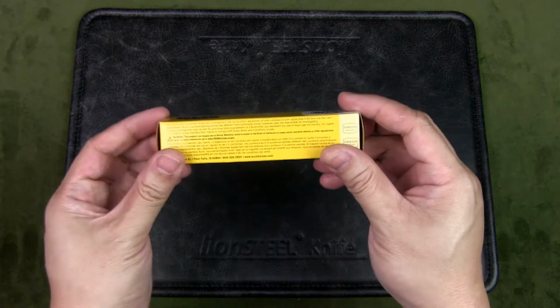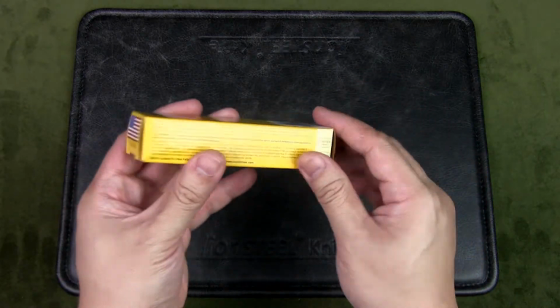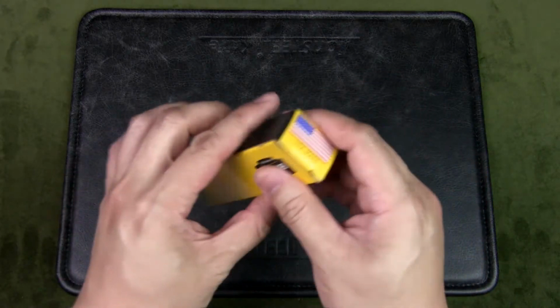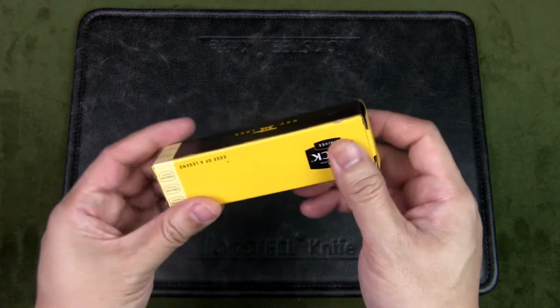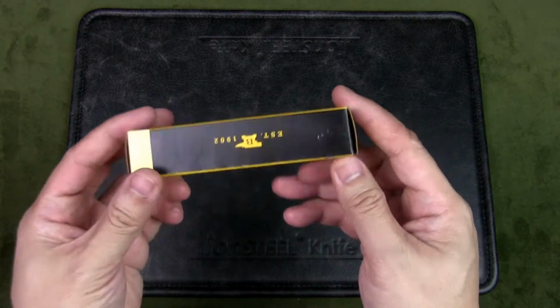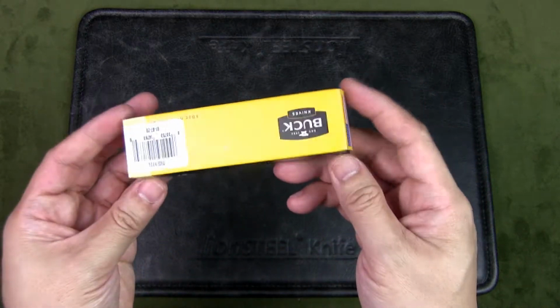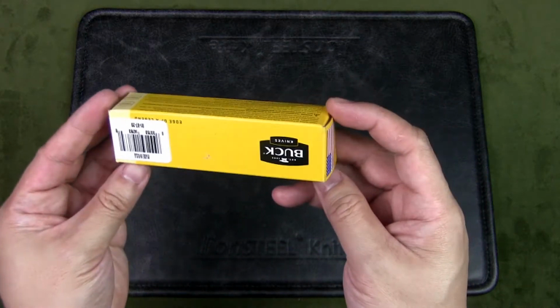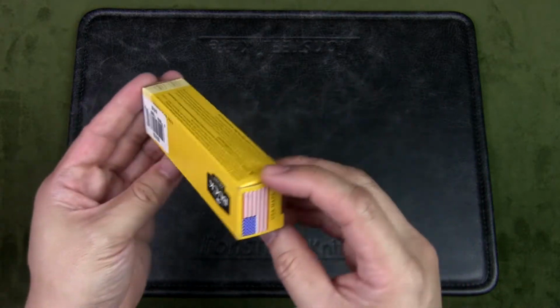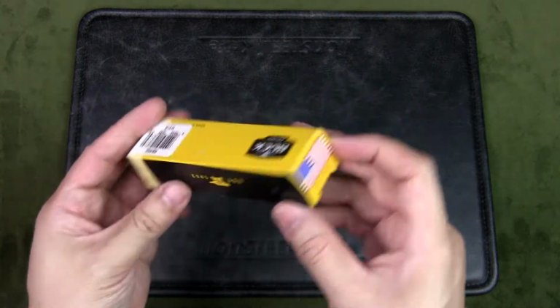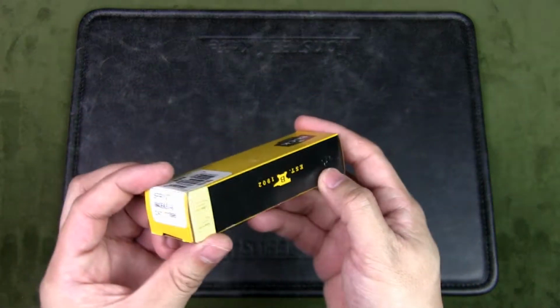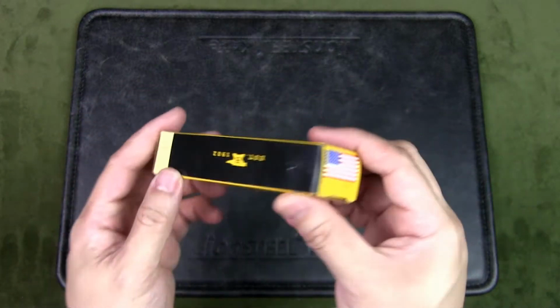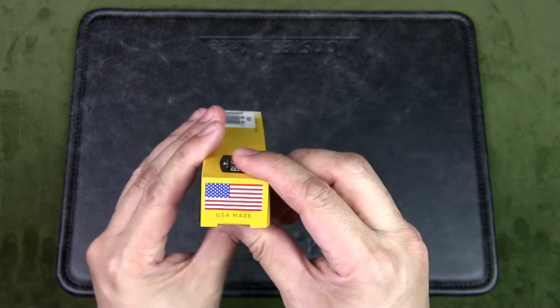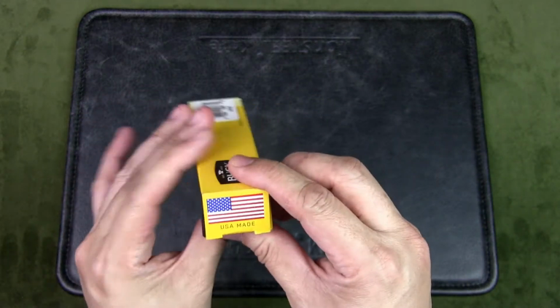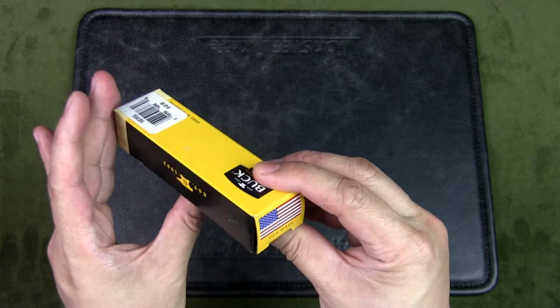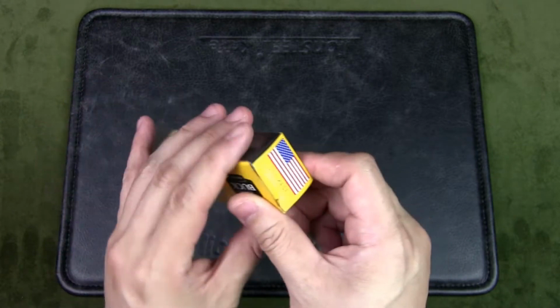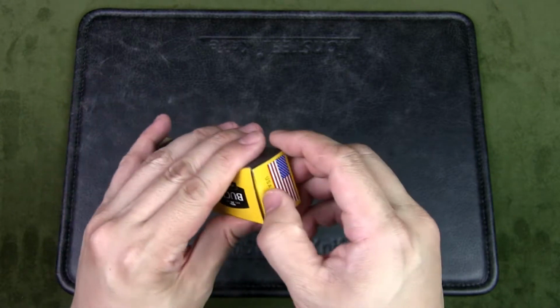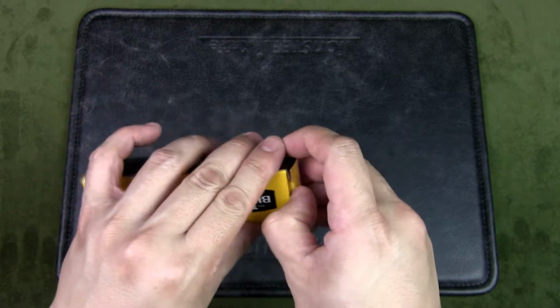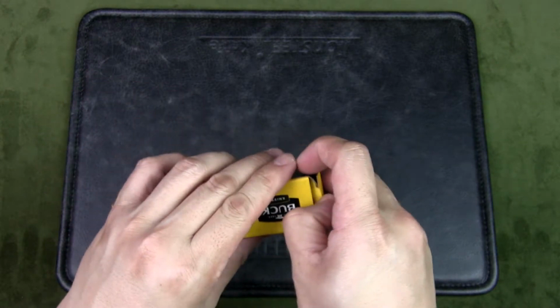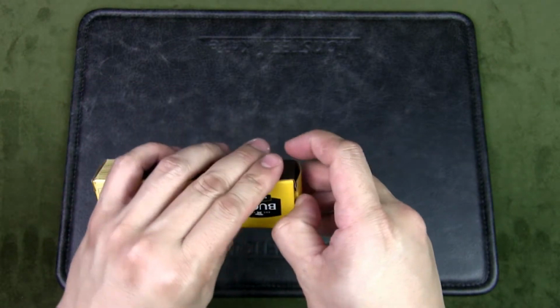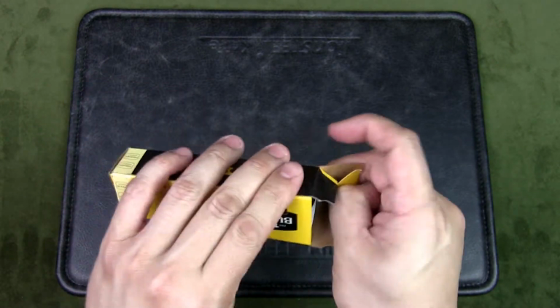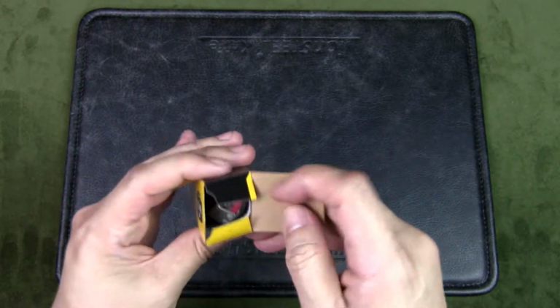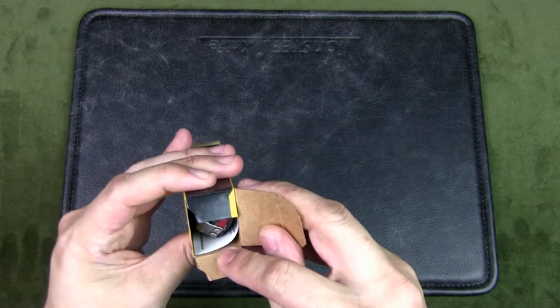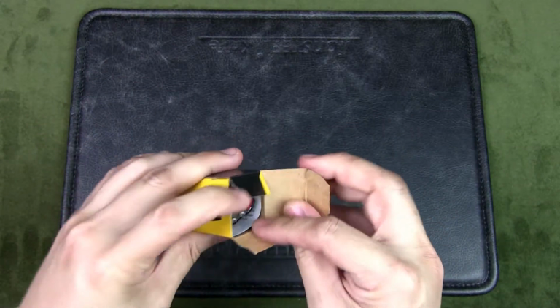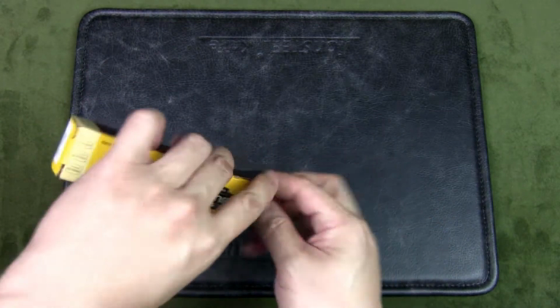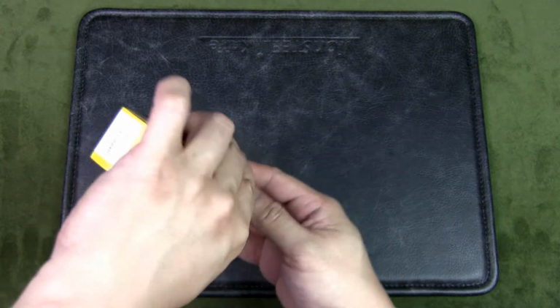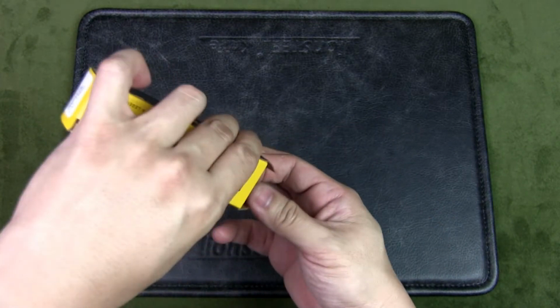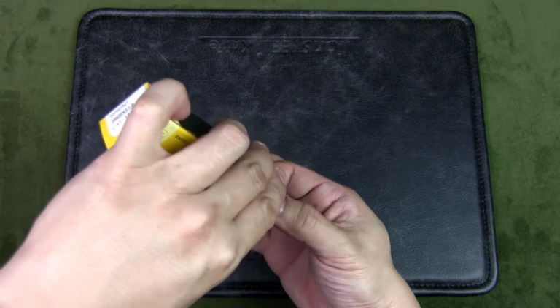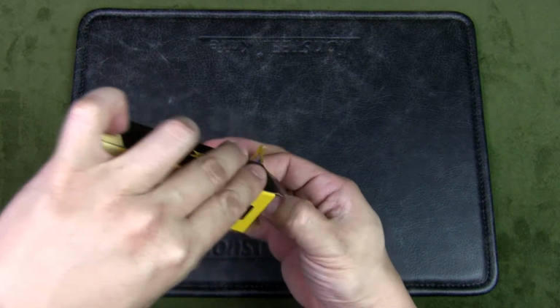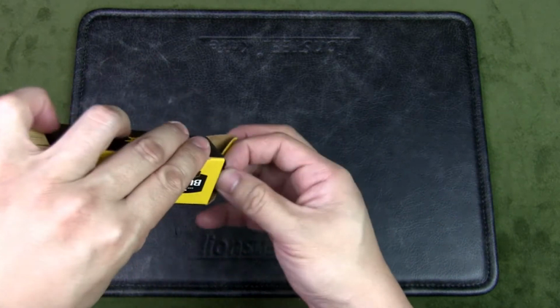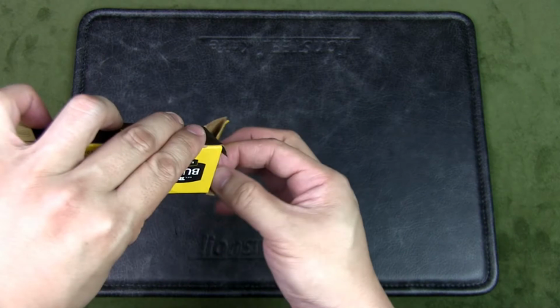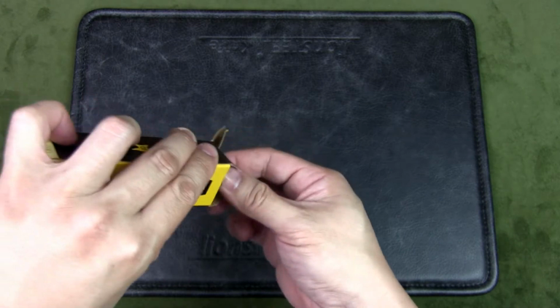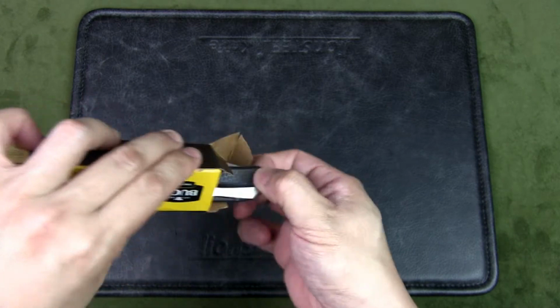It comes in a simple box, typical of all the Buck knives made in the USA. And opening it up, we have the knife.